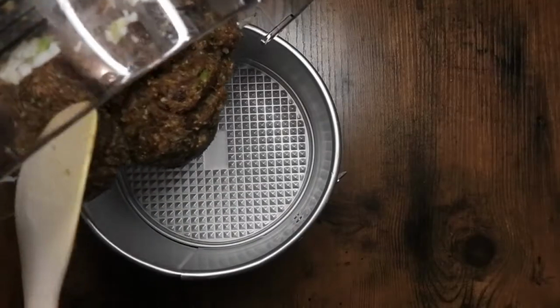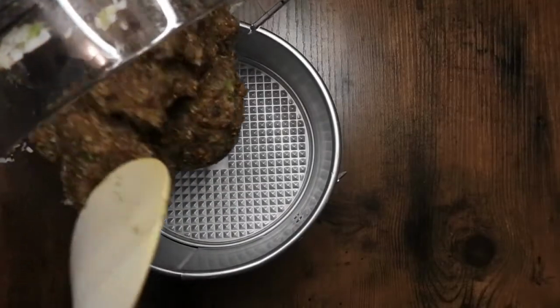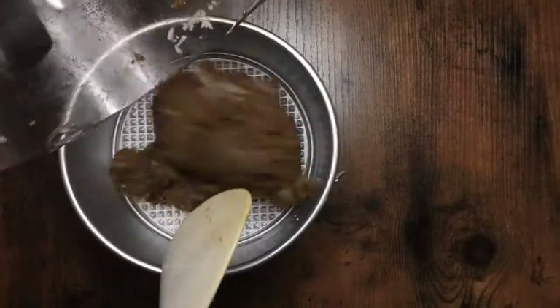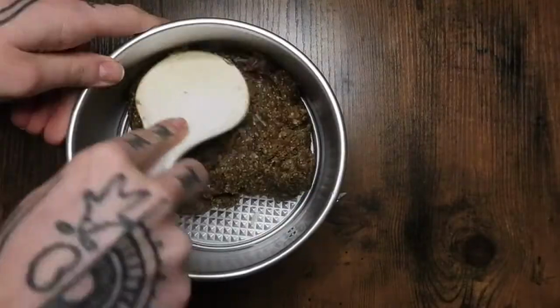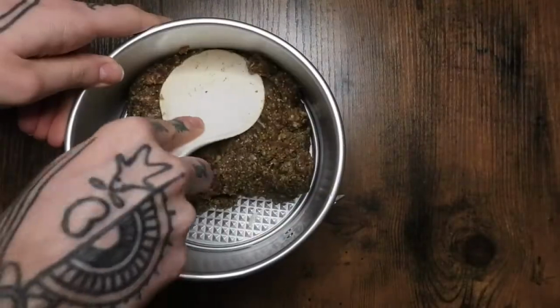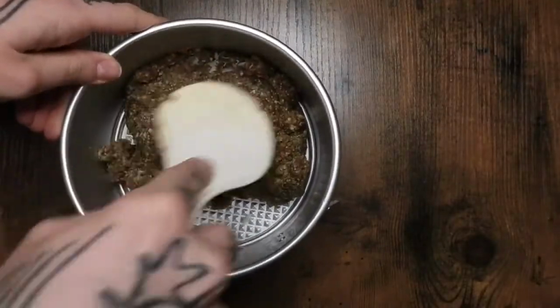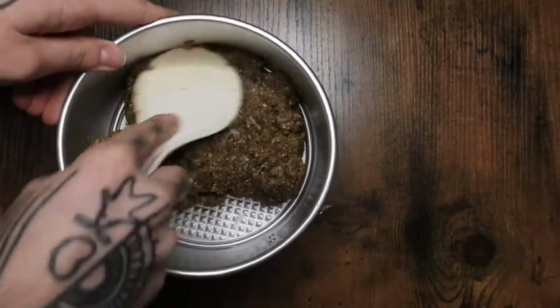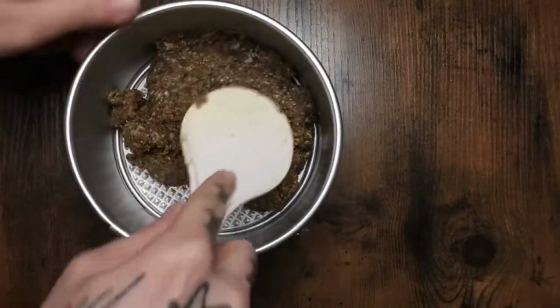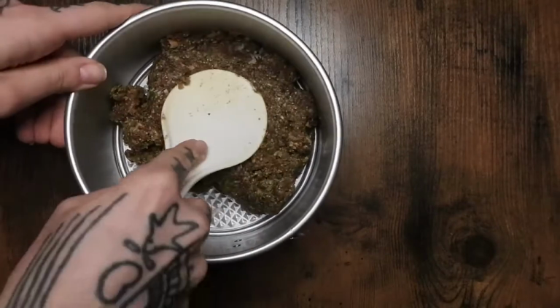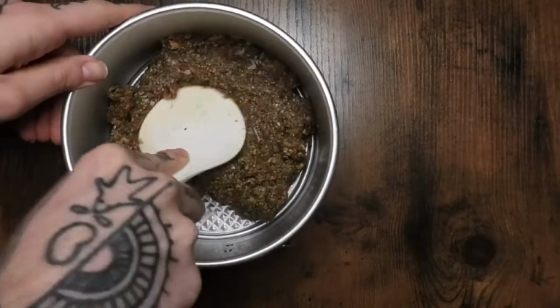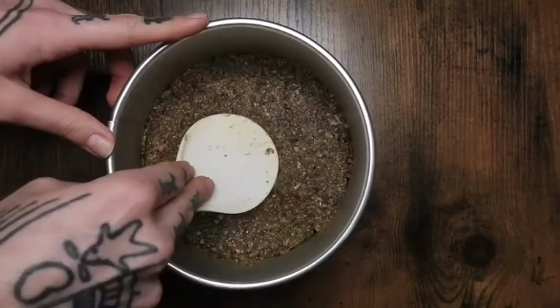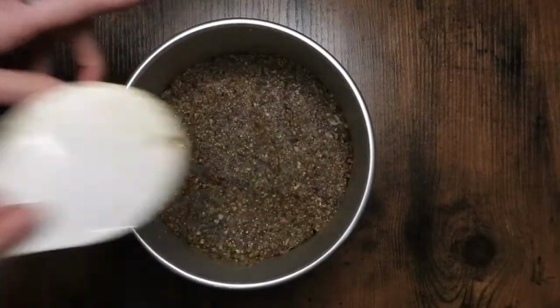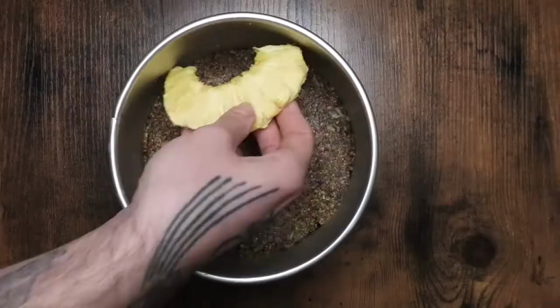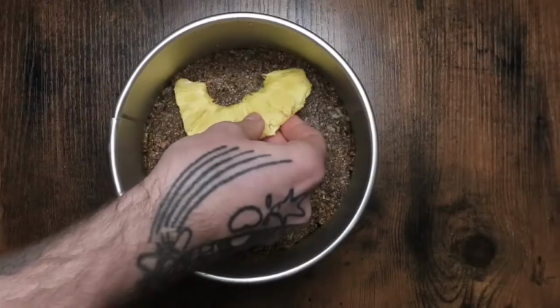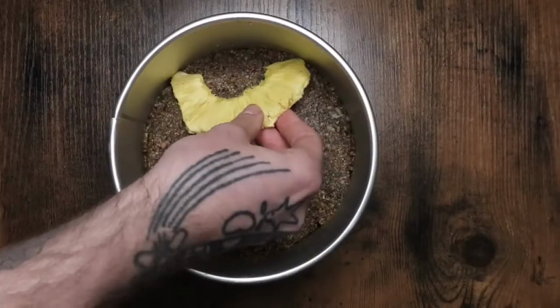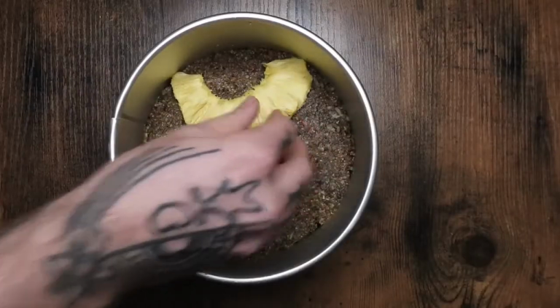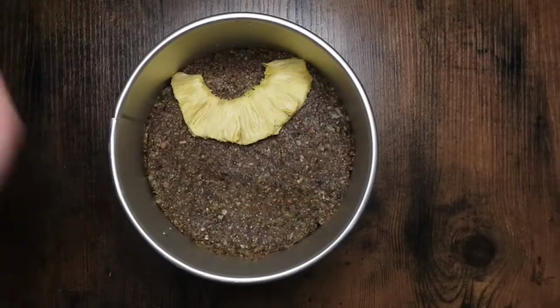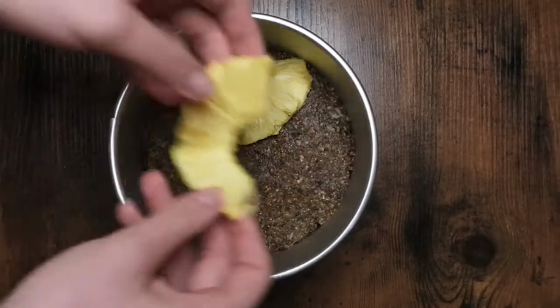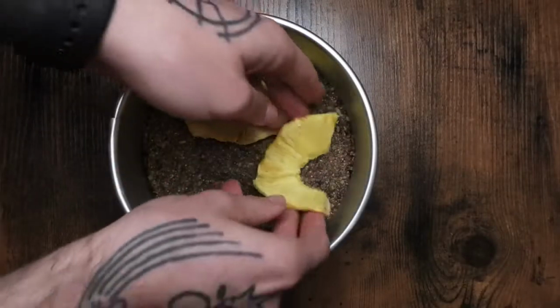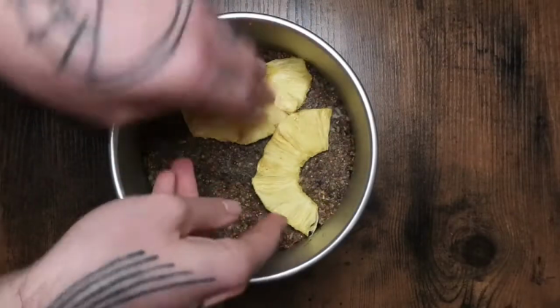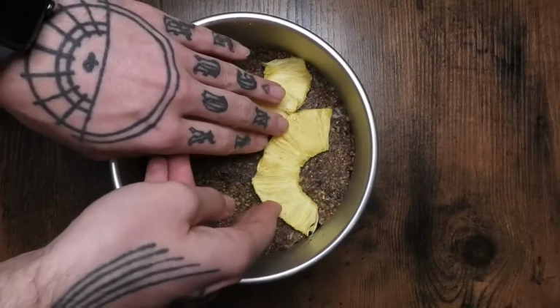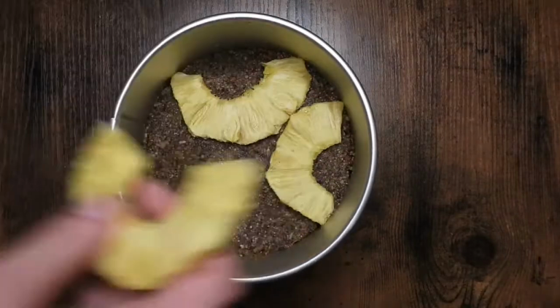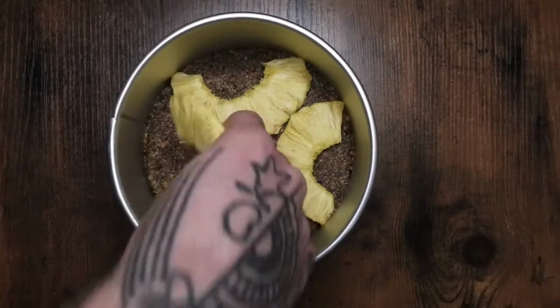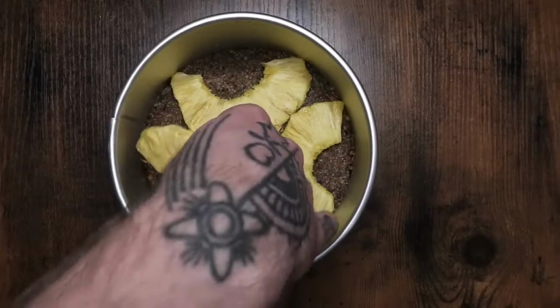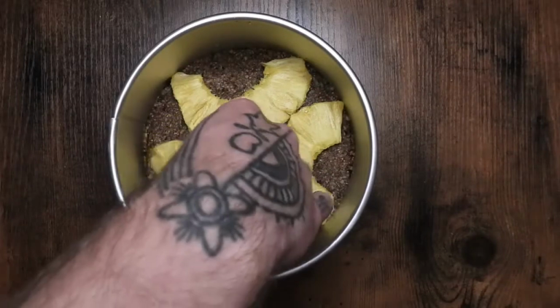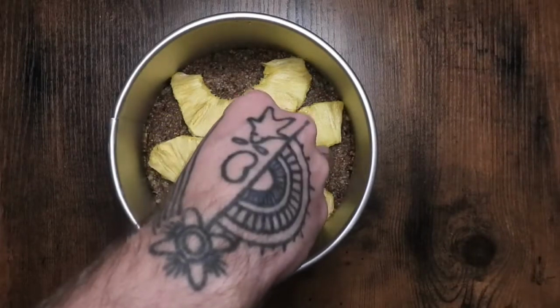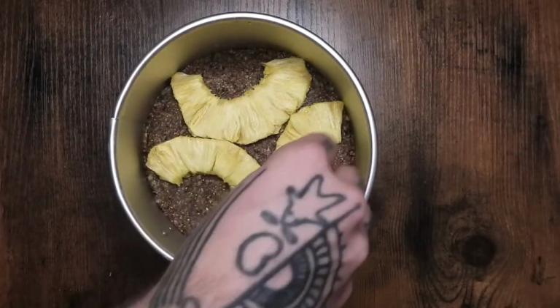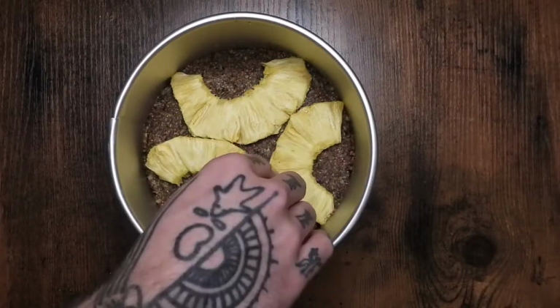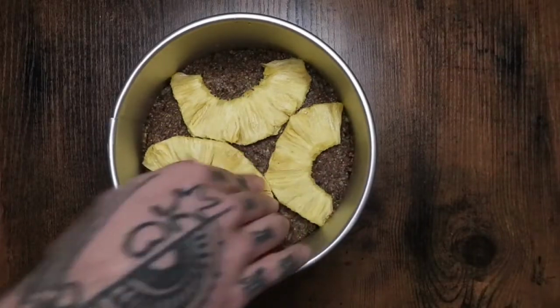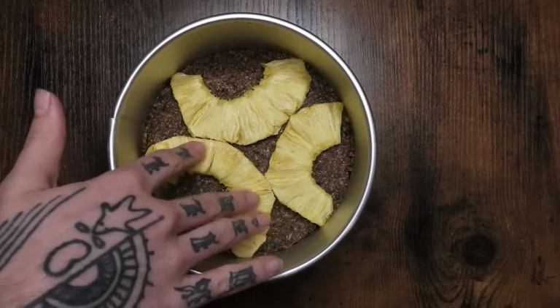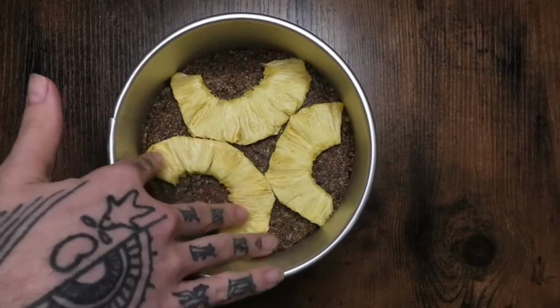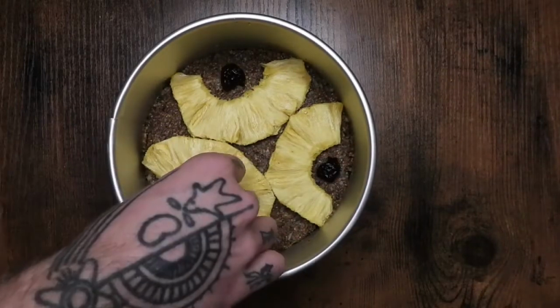Put that into the springform pan. Now I'm just putting the pineapple slices on top. The size of my pan kind of dictated the arrangement of the slices.